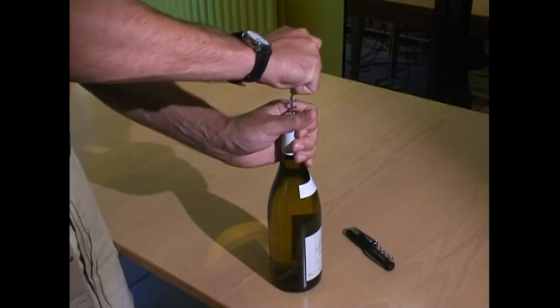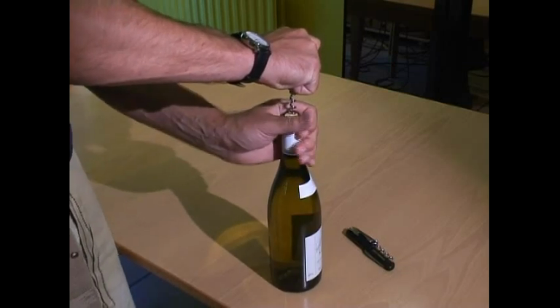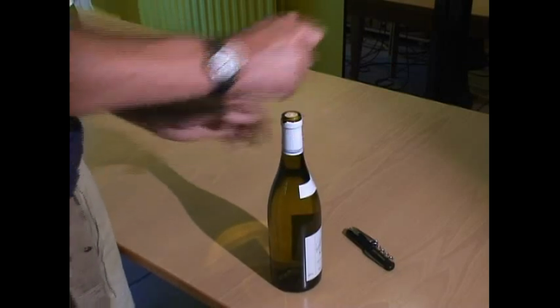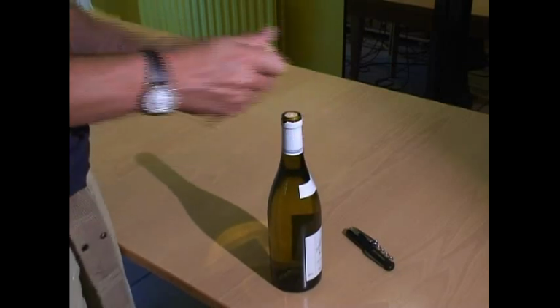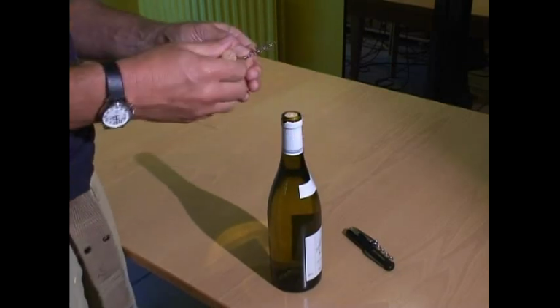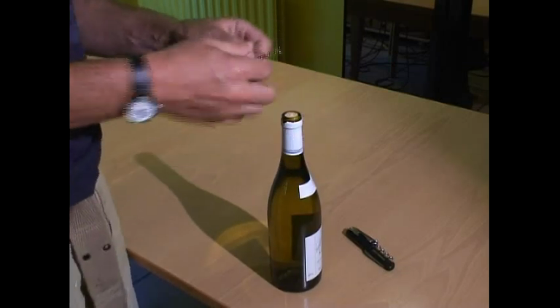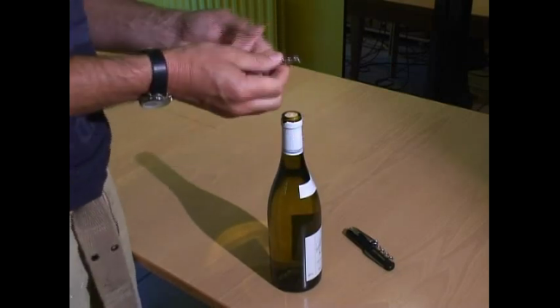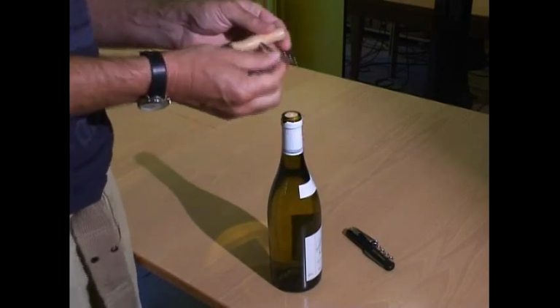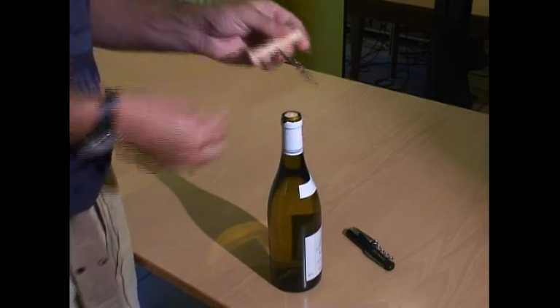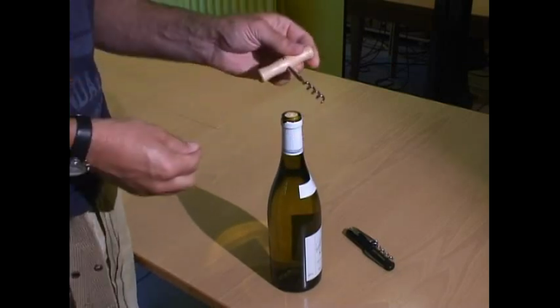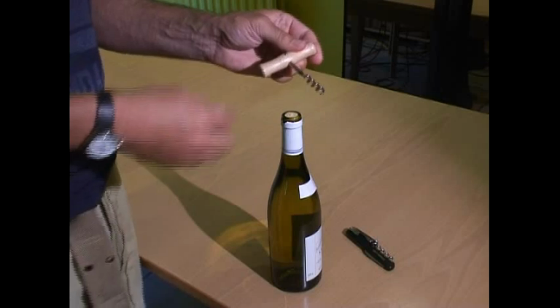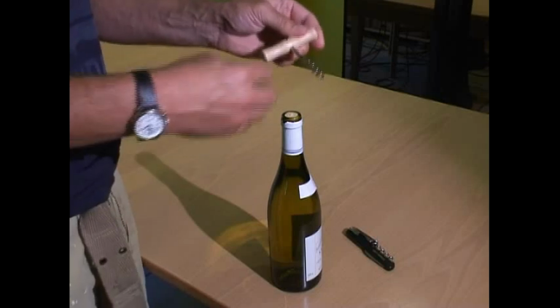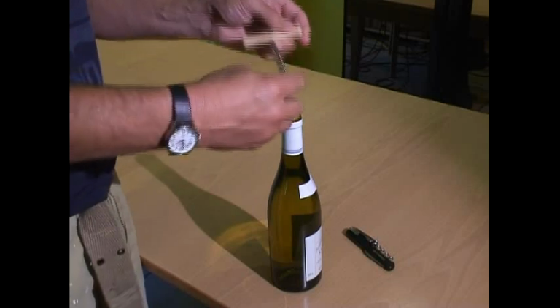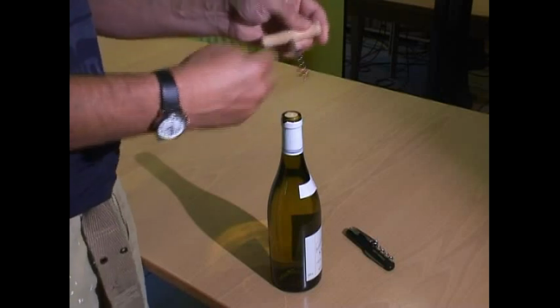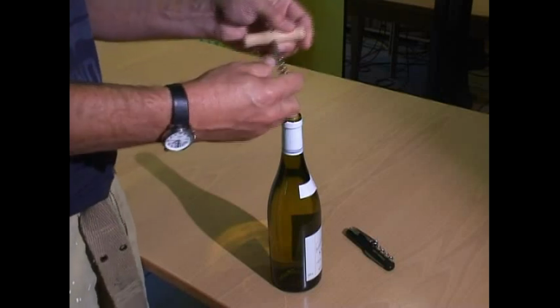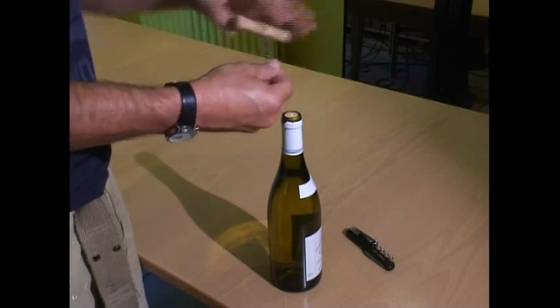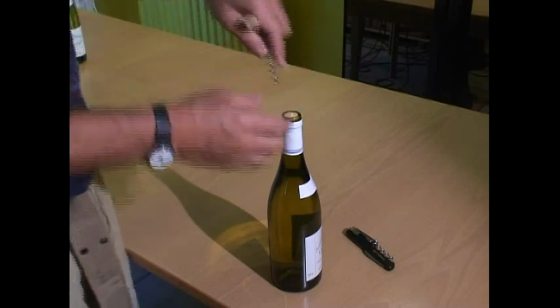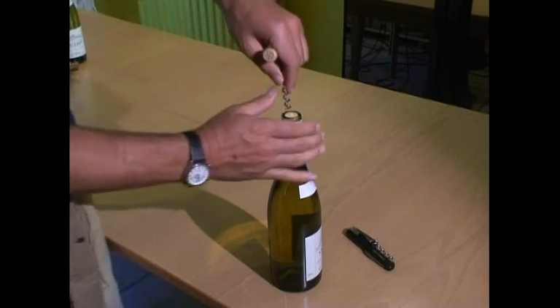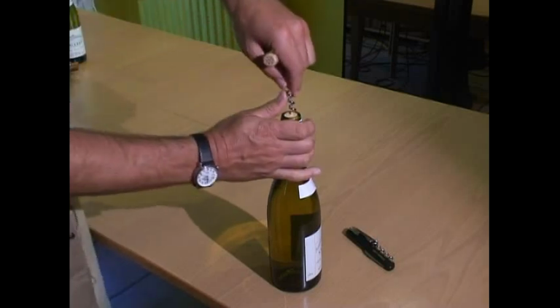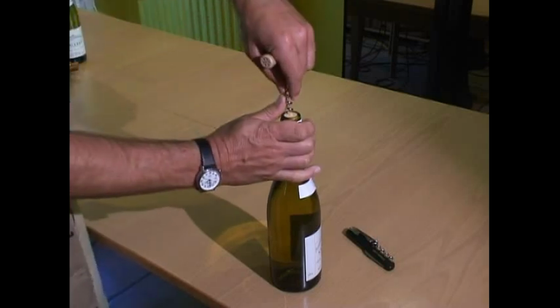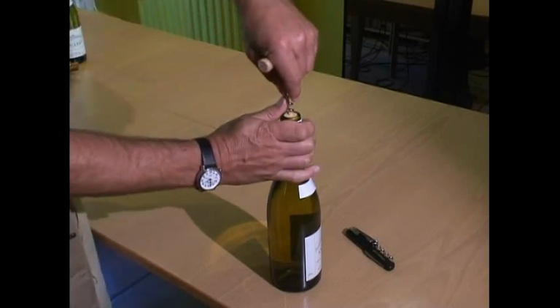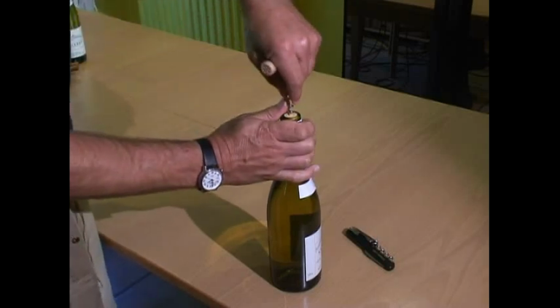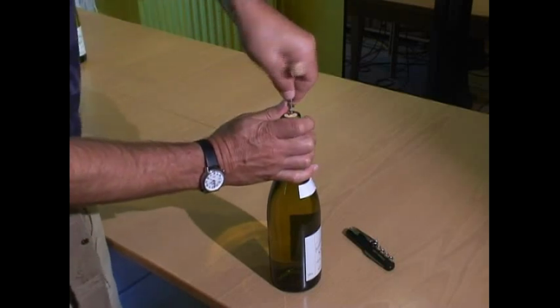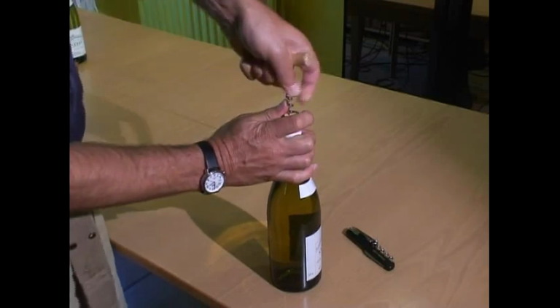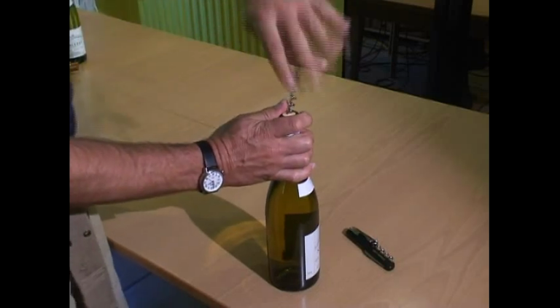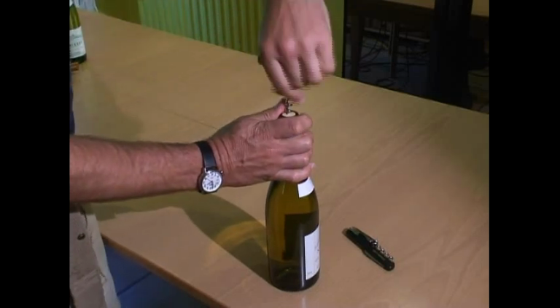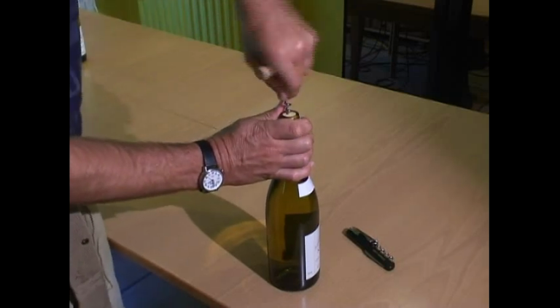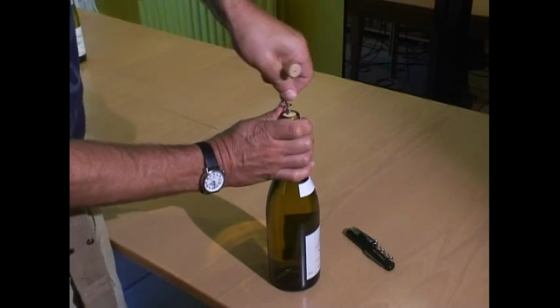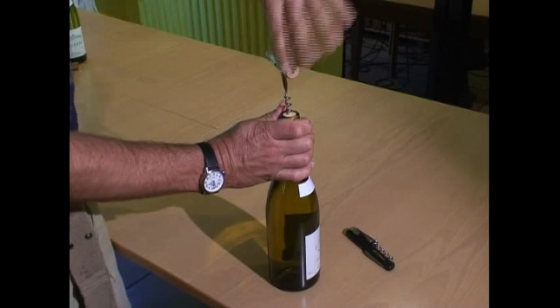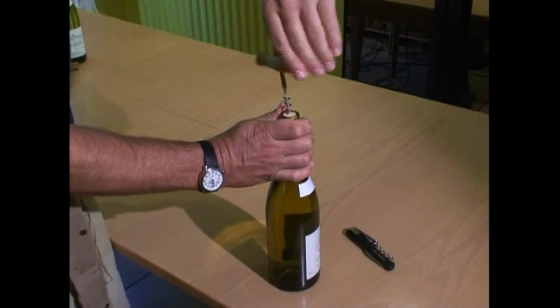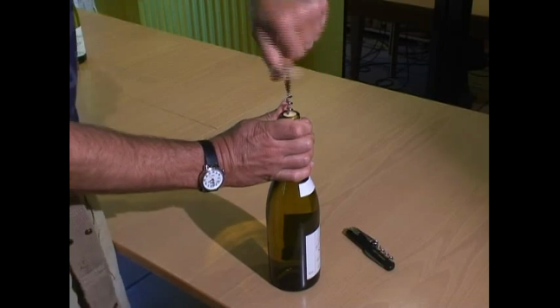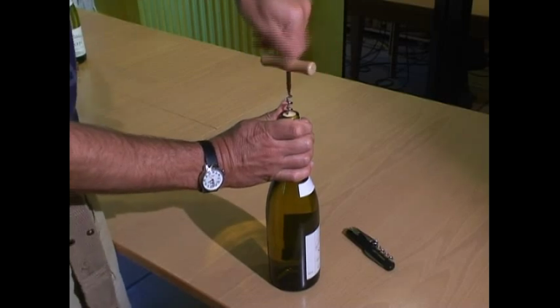This is all solved by having a left-handed corkscrew which has the thread reversed, so it goes into the cork anti-clockwise and is nice and easy to turn with the left hand.